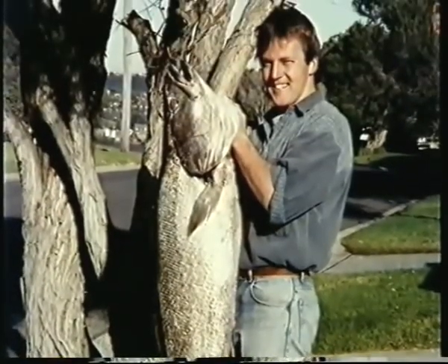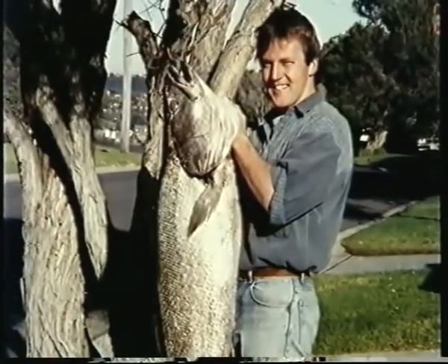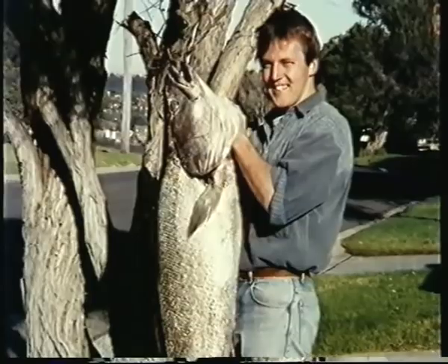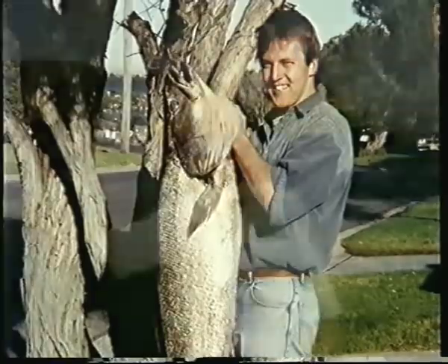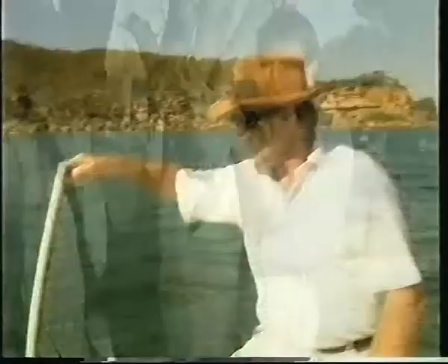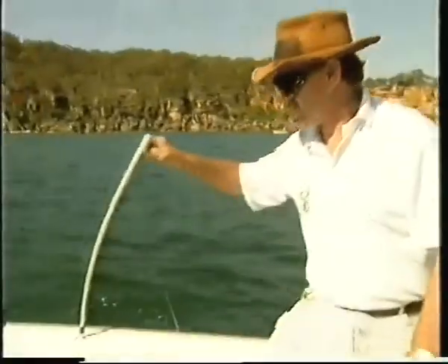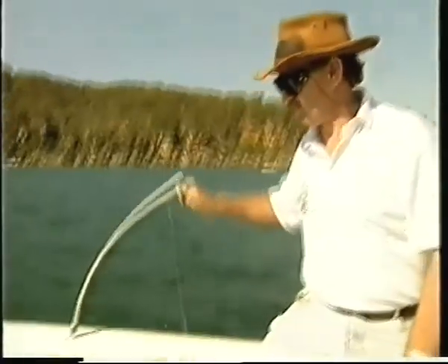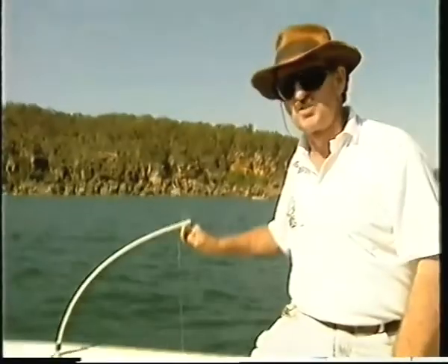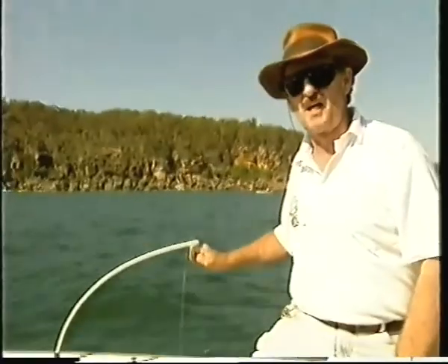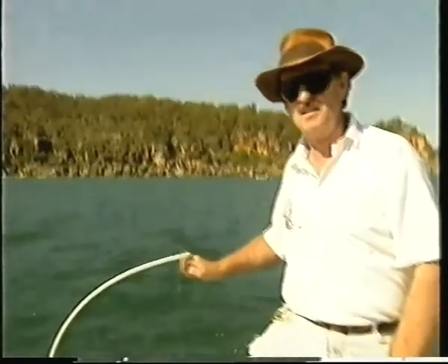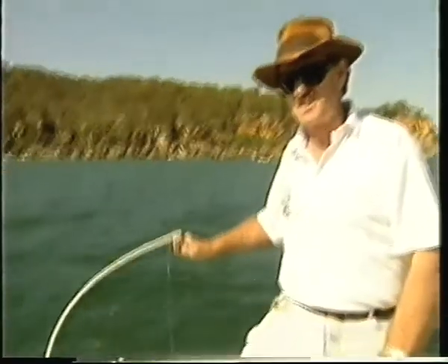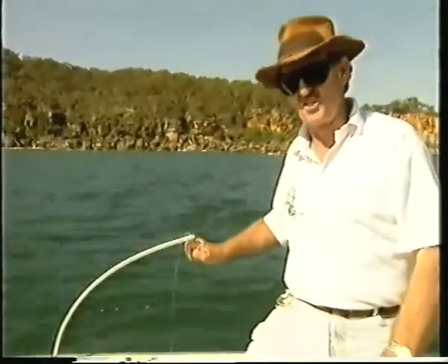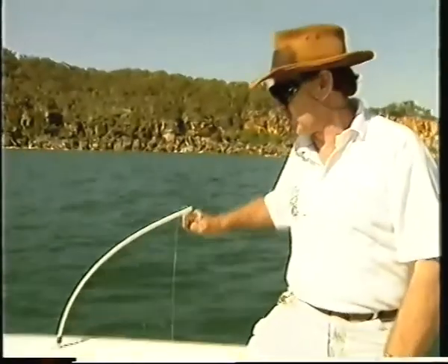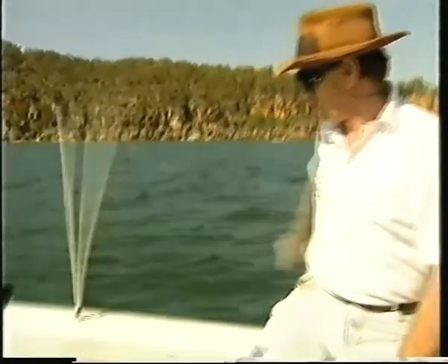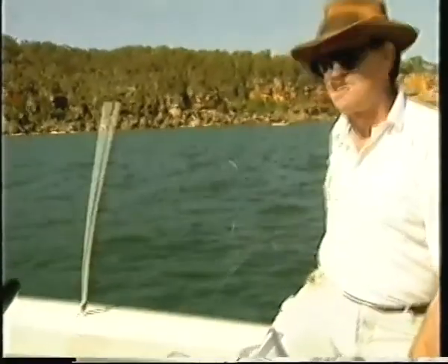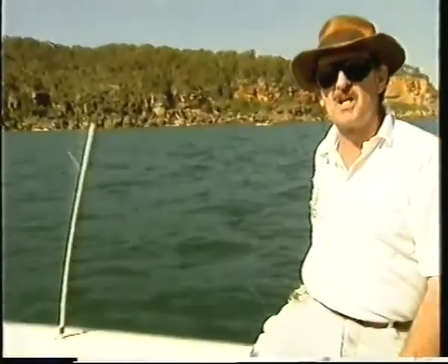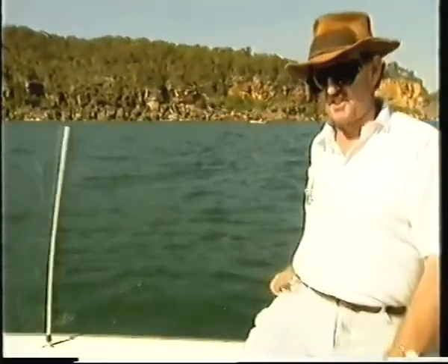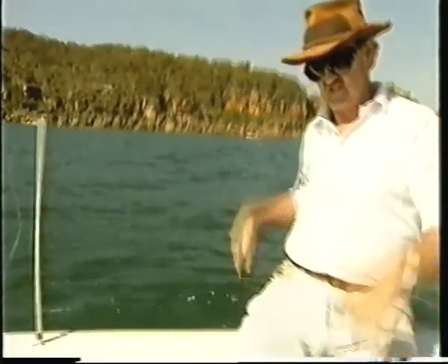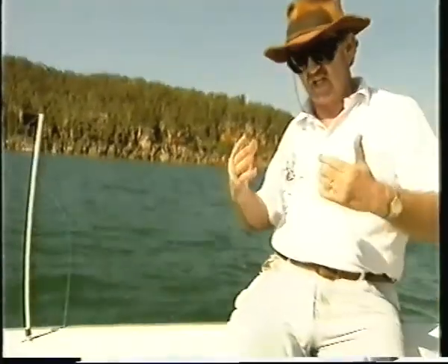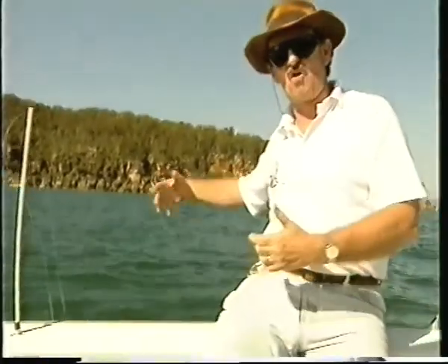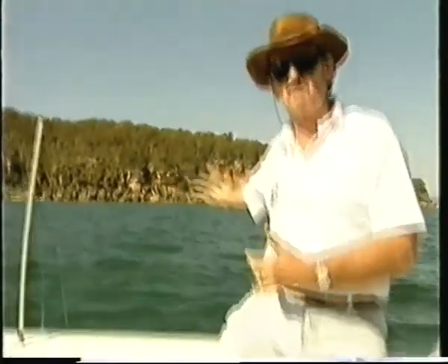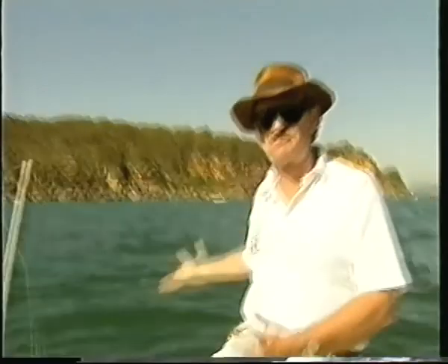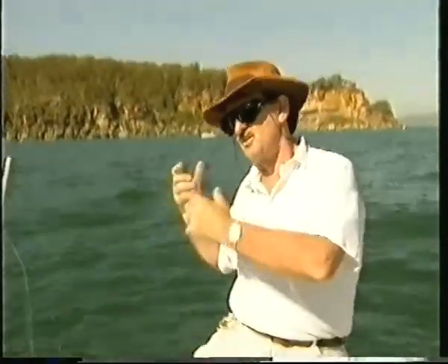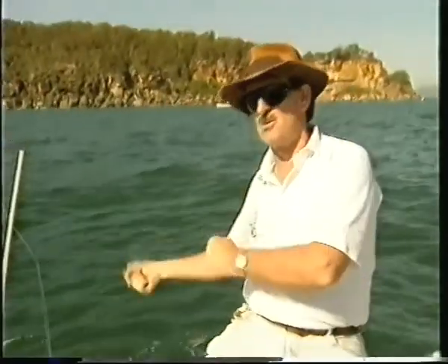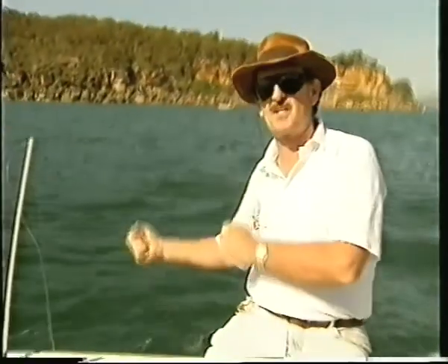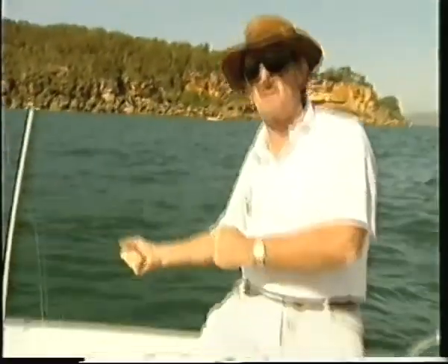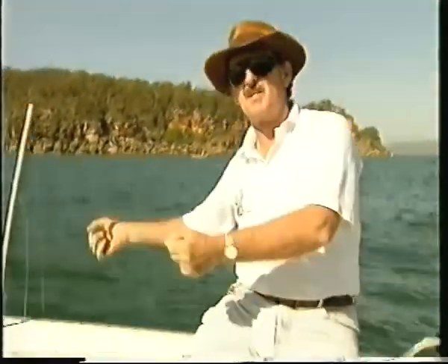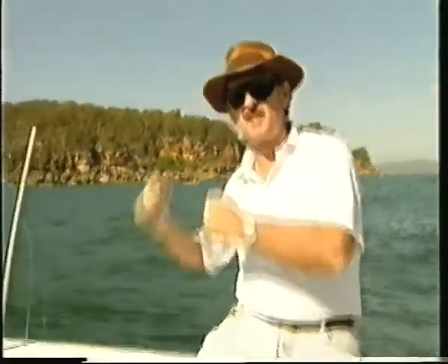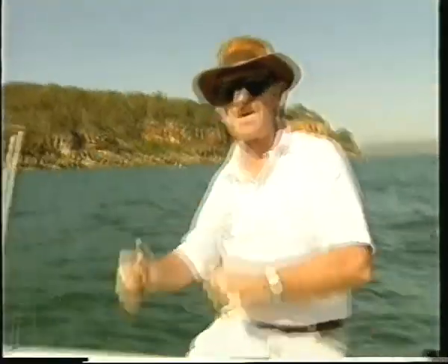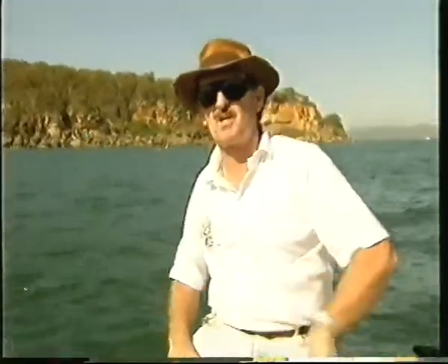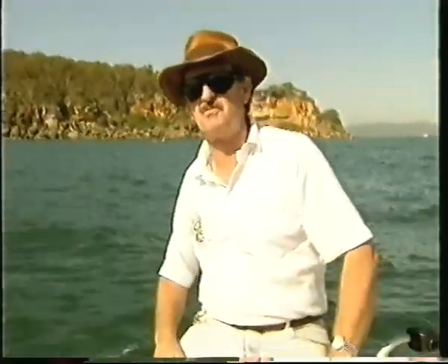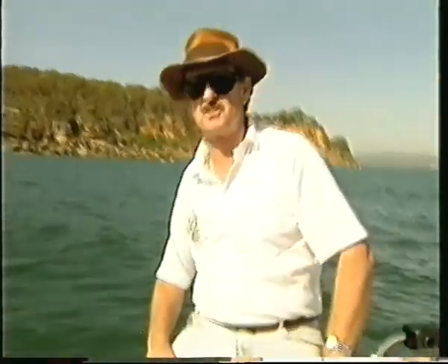As soon as he takes the bait, the springer pulls down, sets the hook and then releases. That lets the line run free until you can get to the line and then start playing the fish.